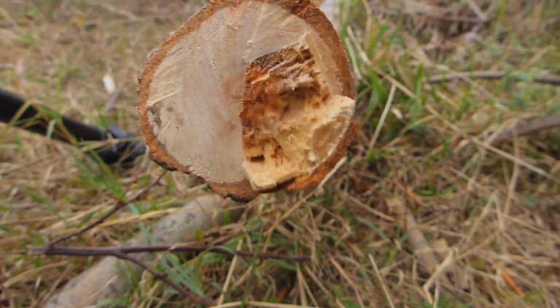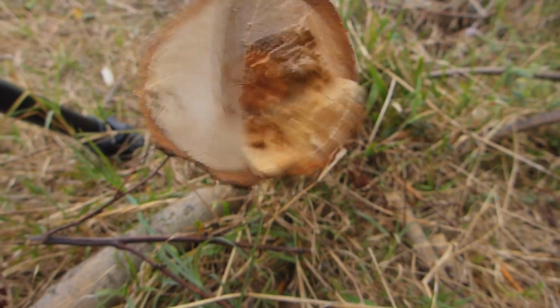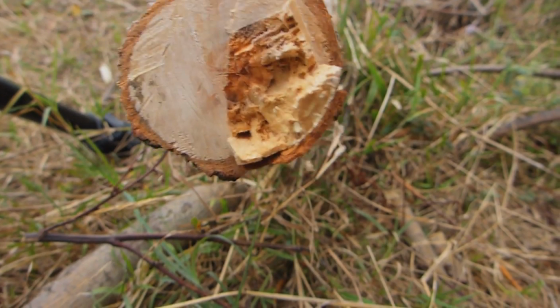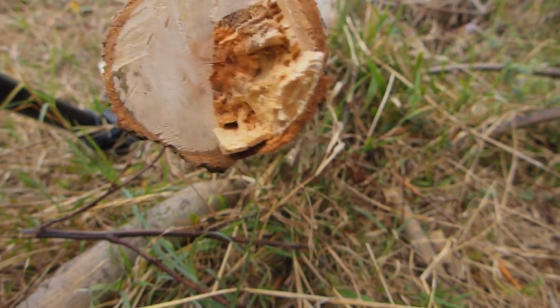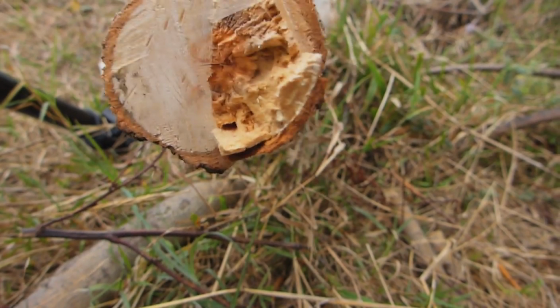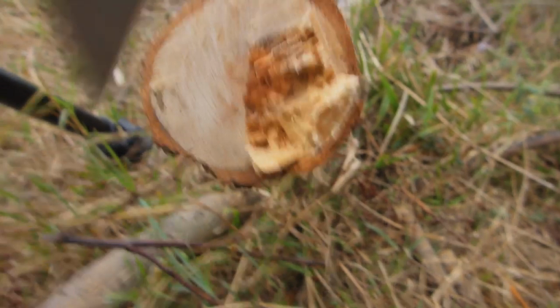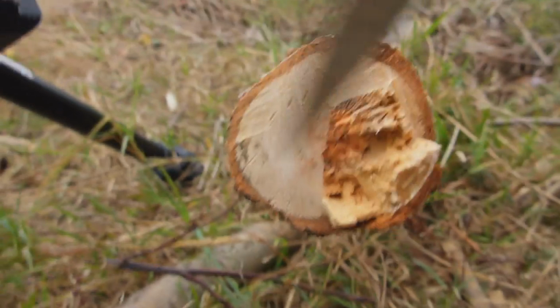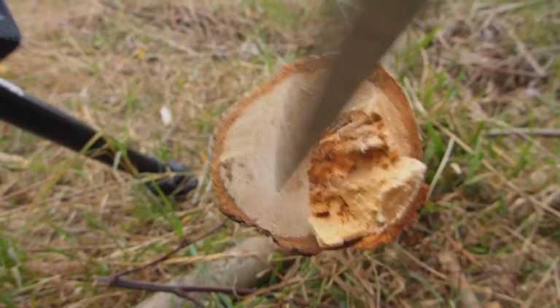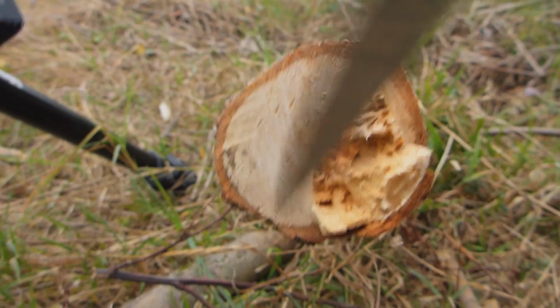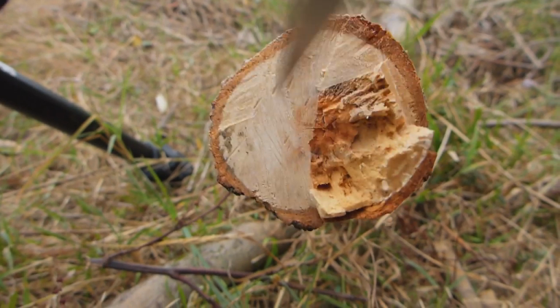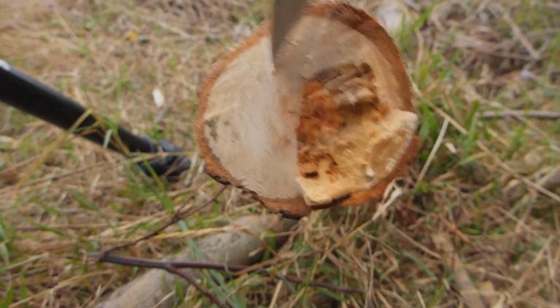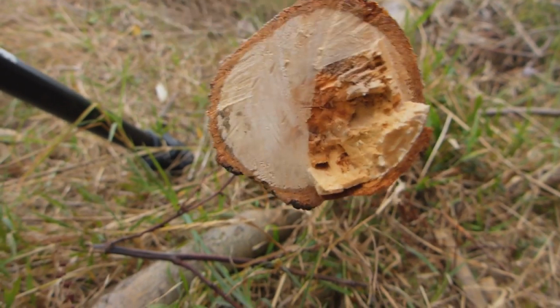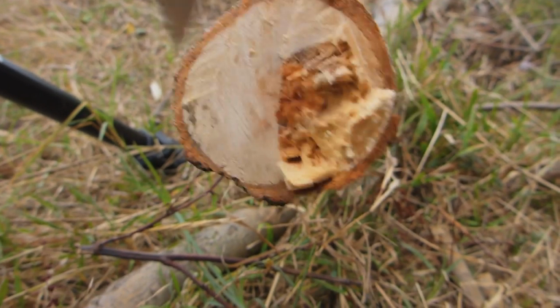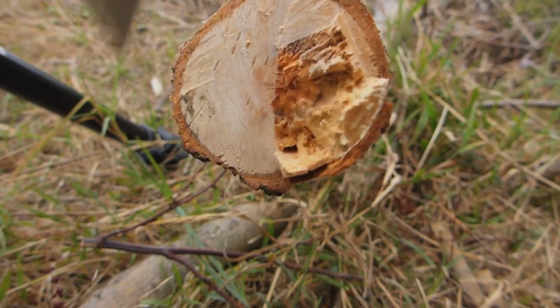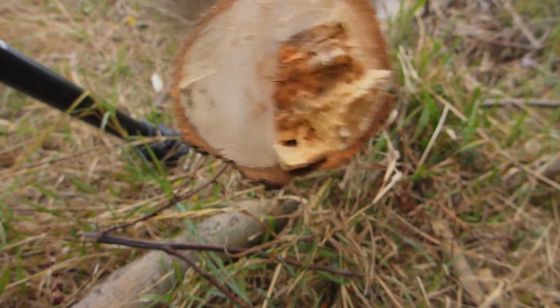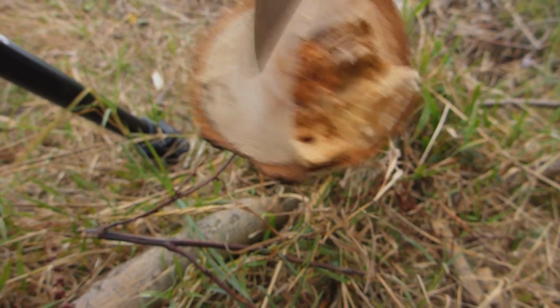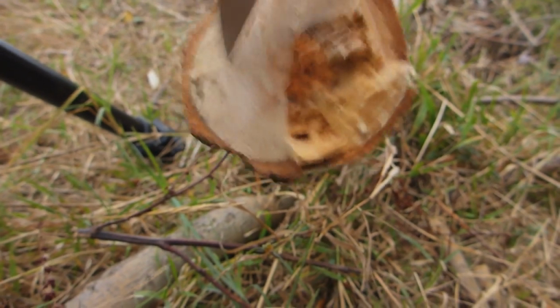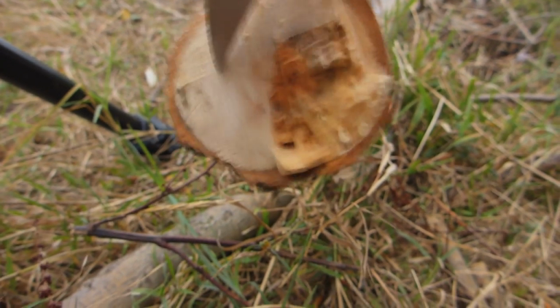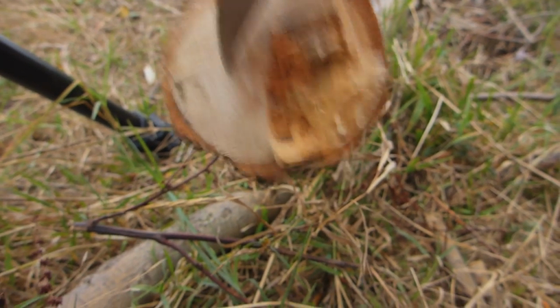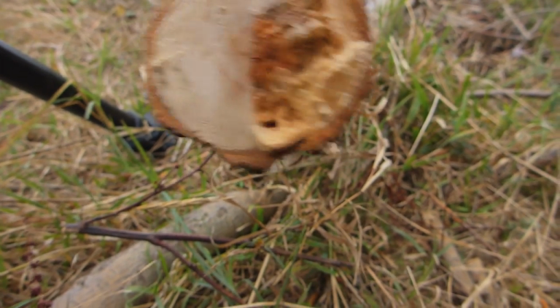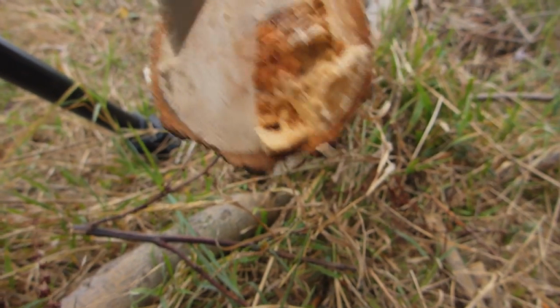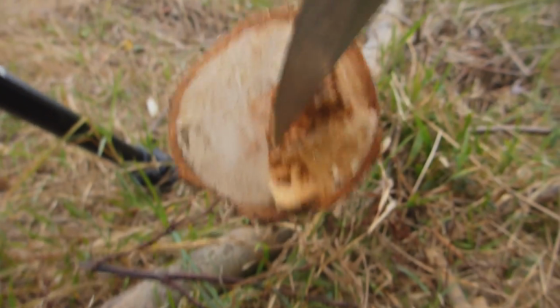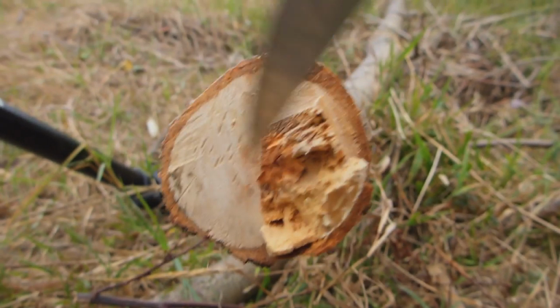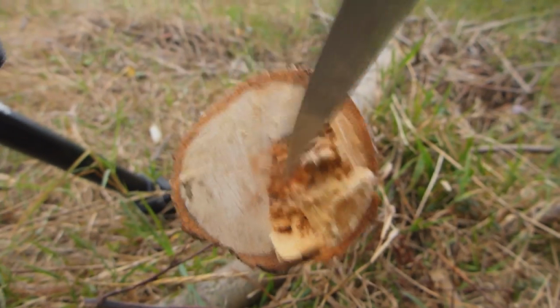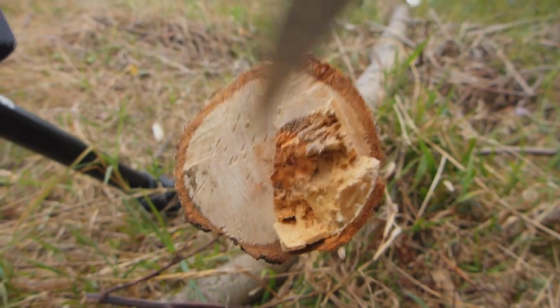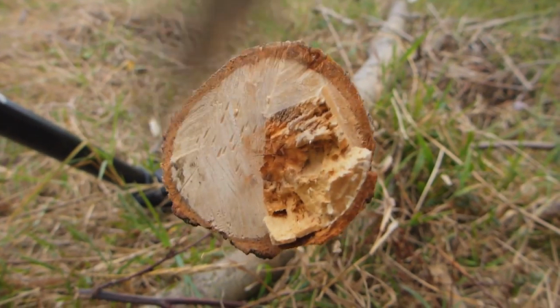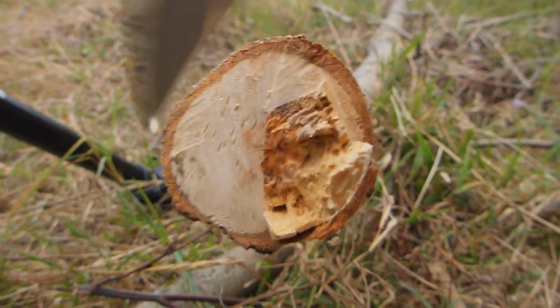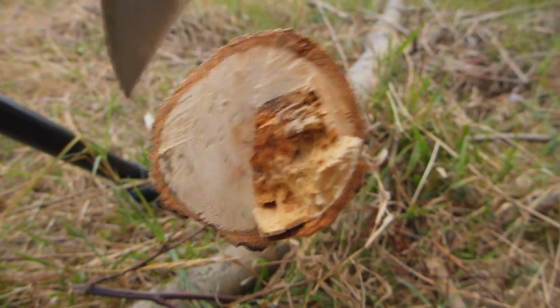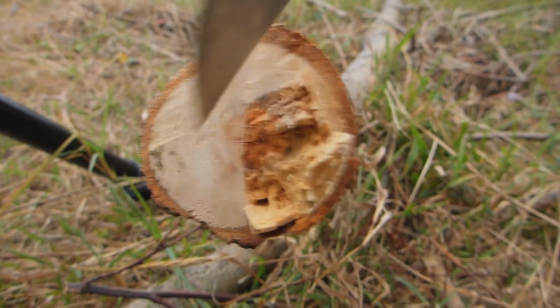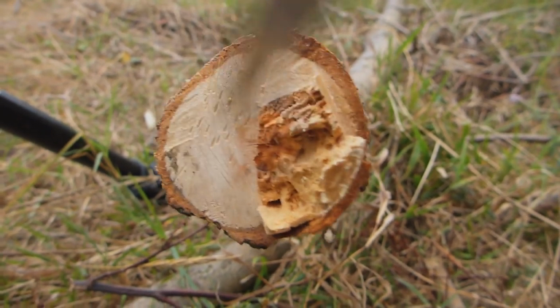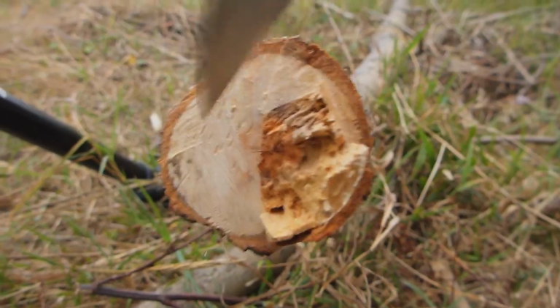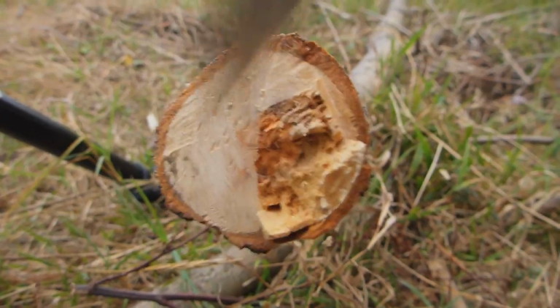And you can see that's not rotten wood, that's hard. It's not a hard wood, but the wood is hard and firm.